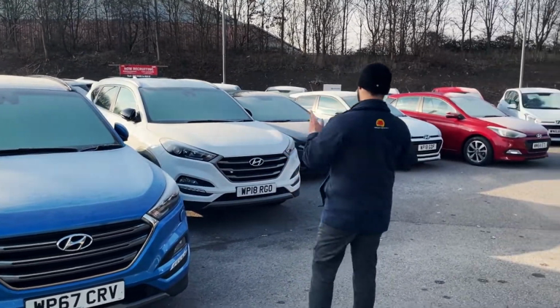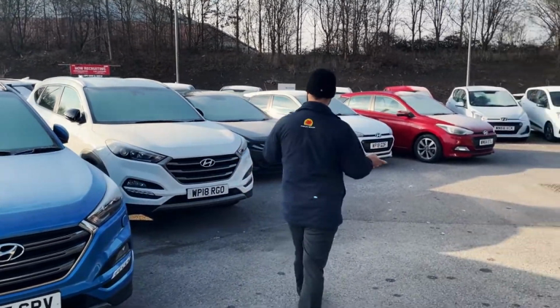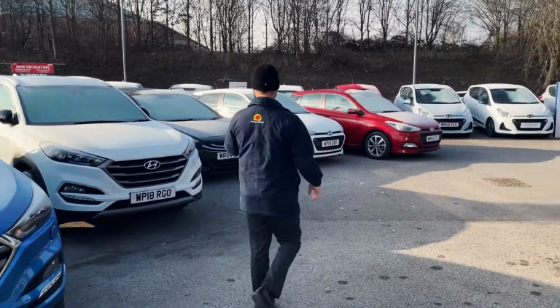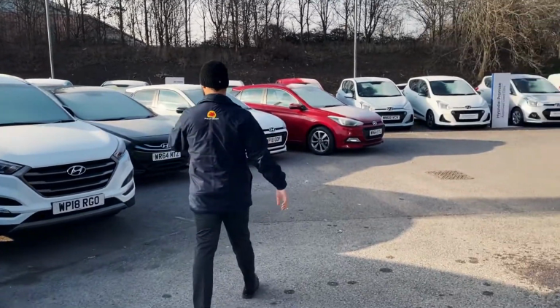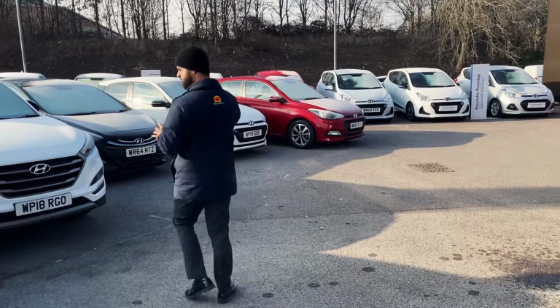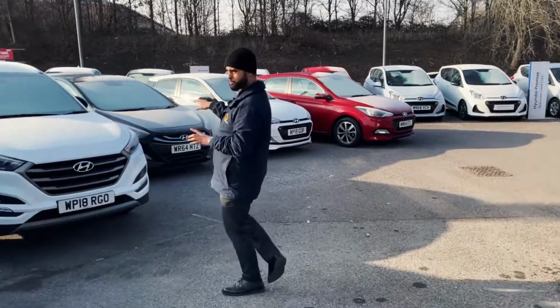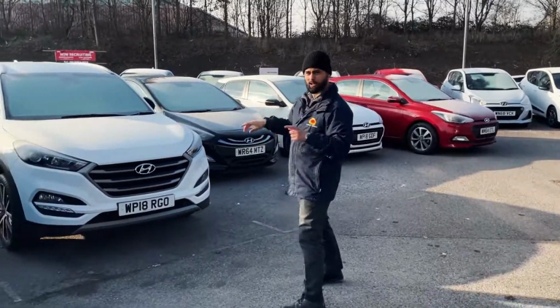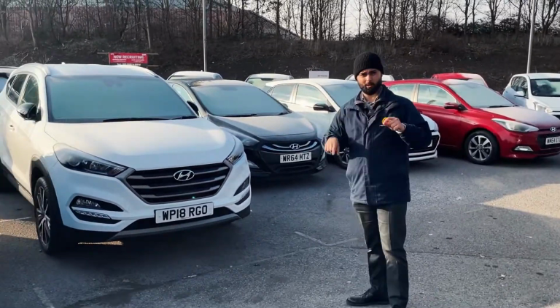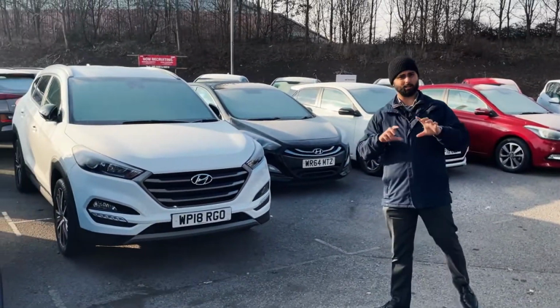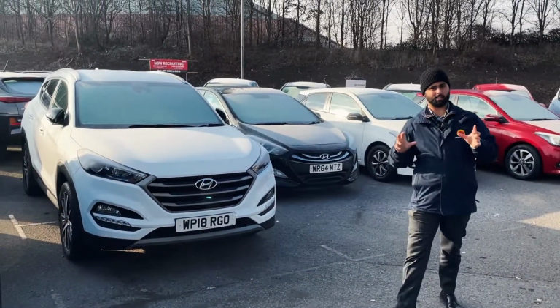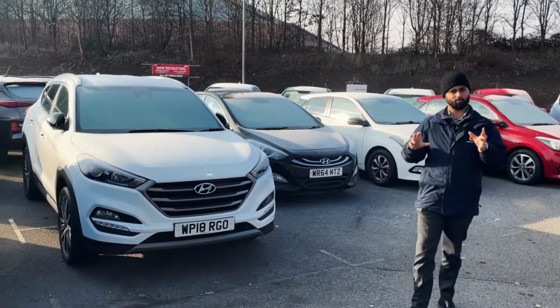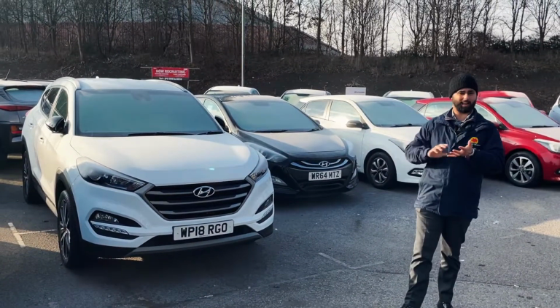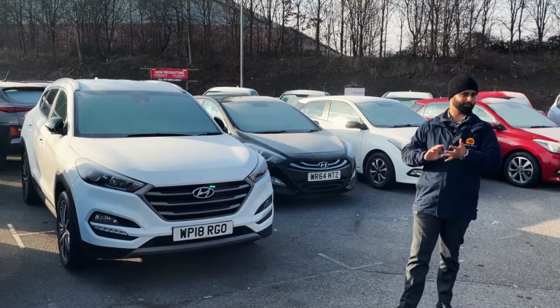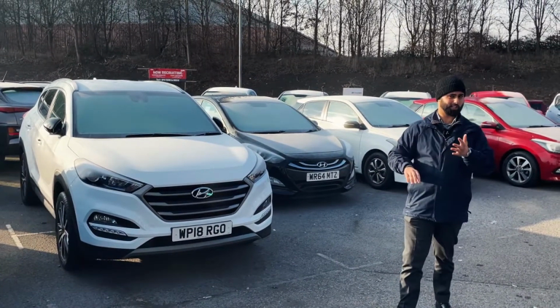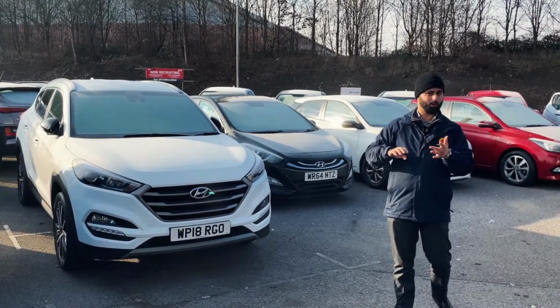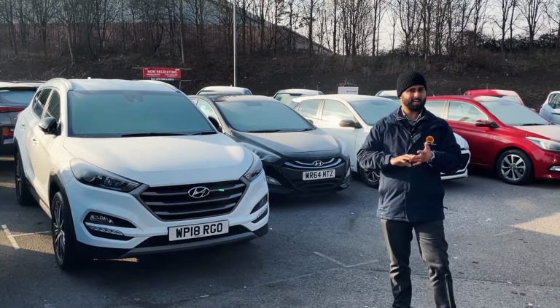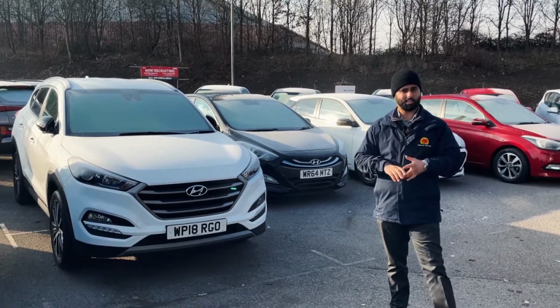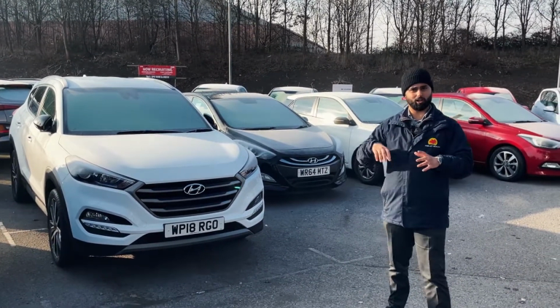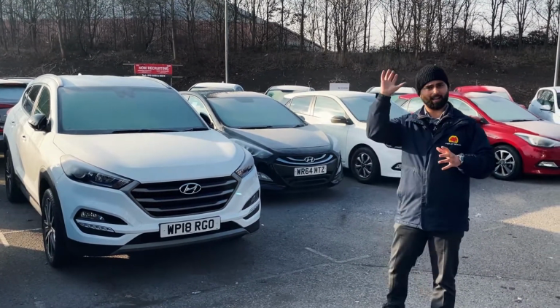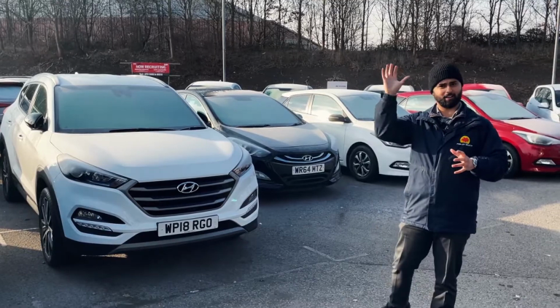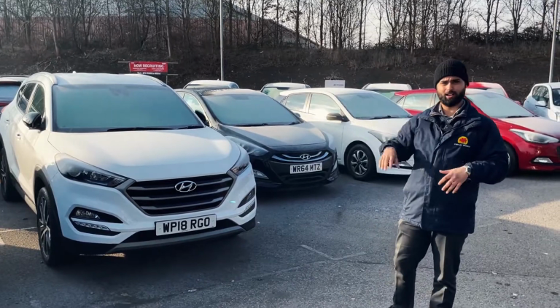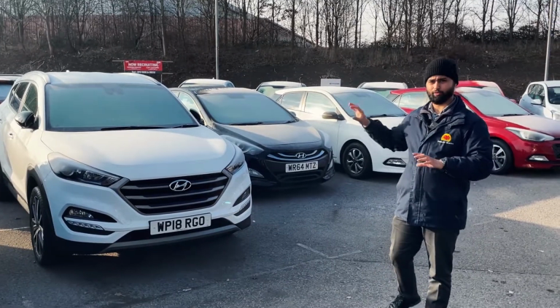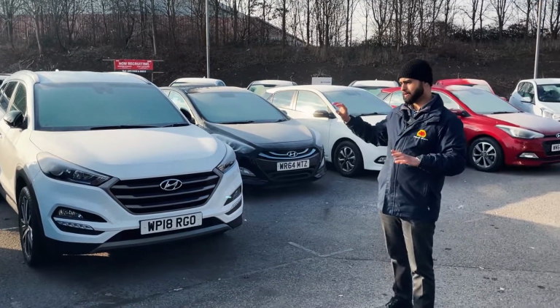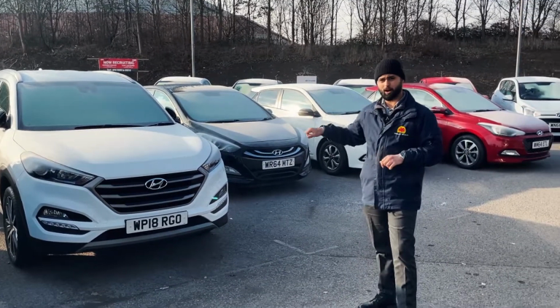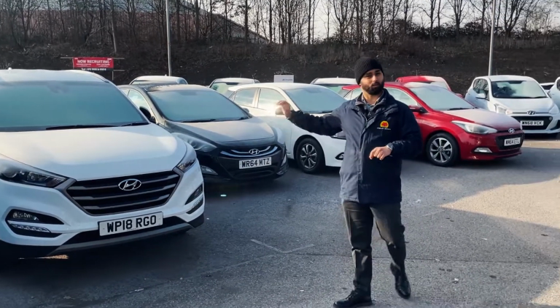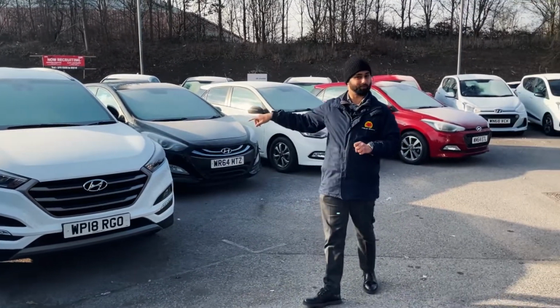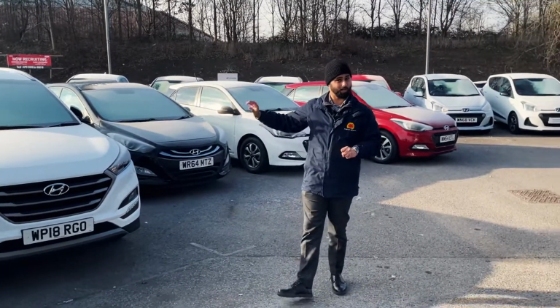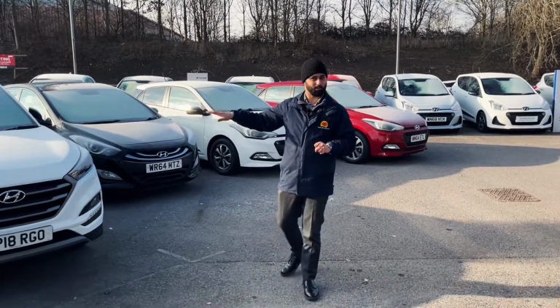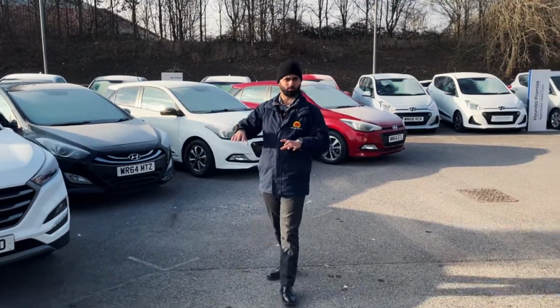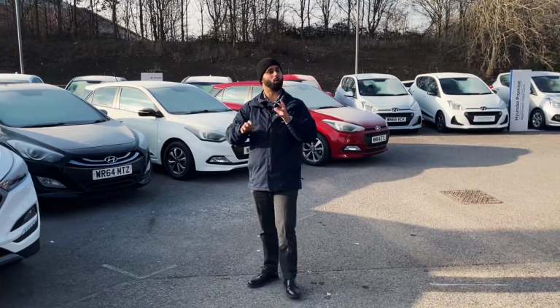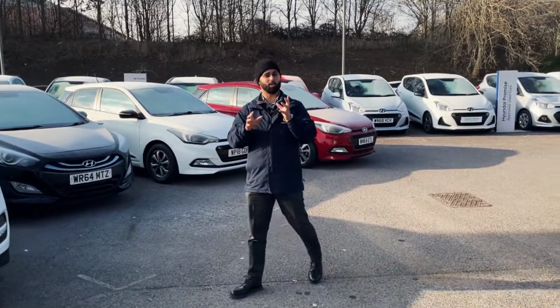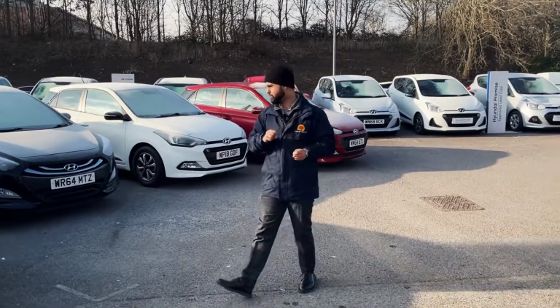We've got a Go SC as well. The Go SC was a limited edition — sat nav, reversing camera, heated seats, nice black headlining. A real firm favourite of mine. That's got the 1.6 turbo in as well, so the more desirable engine.